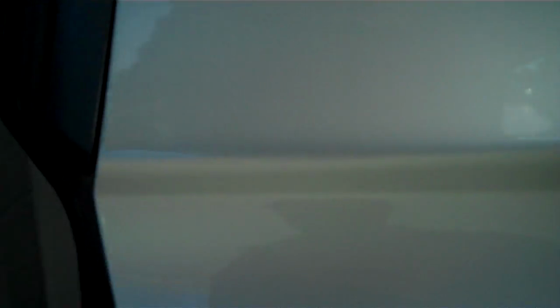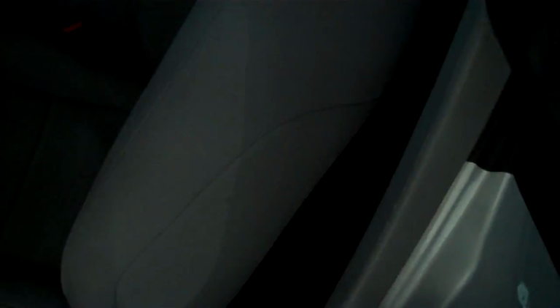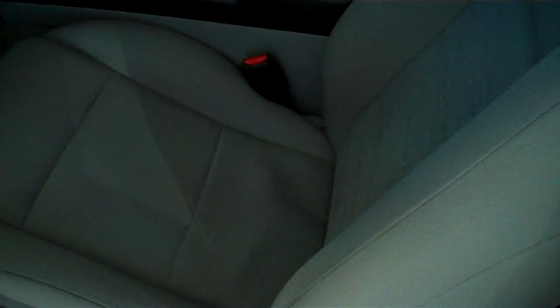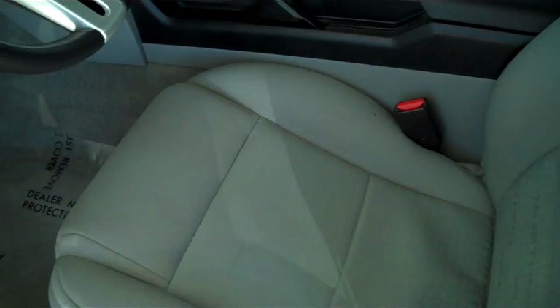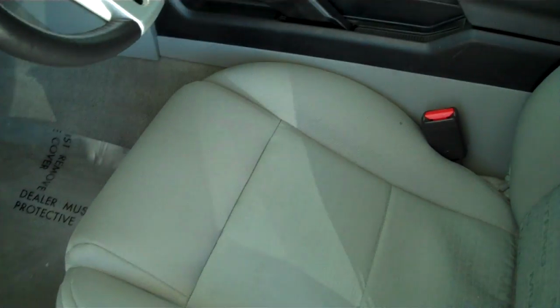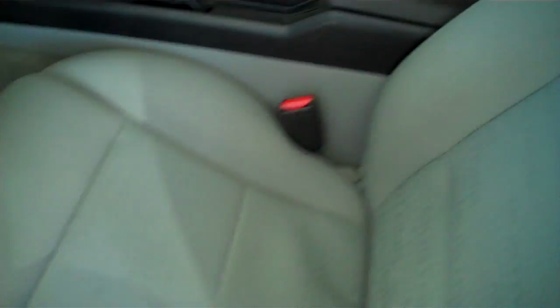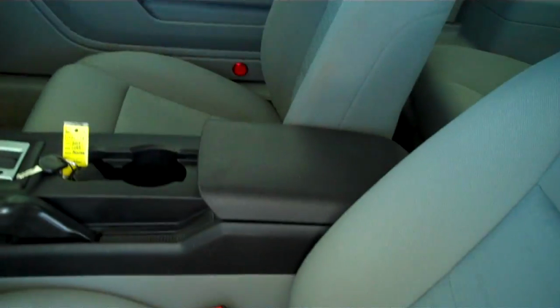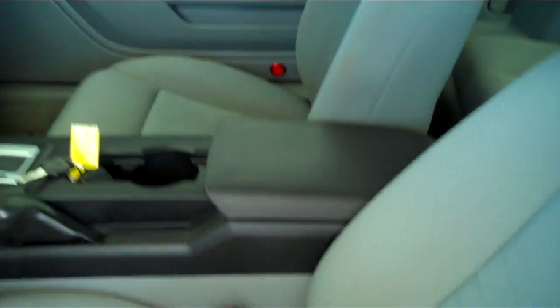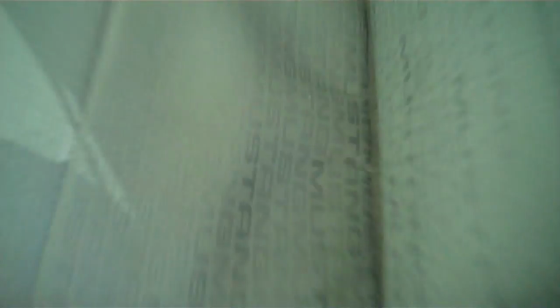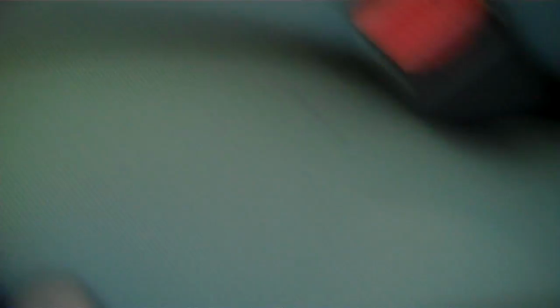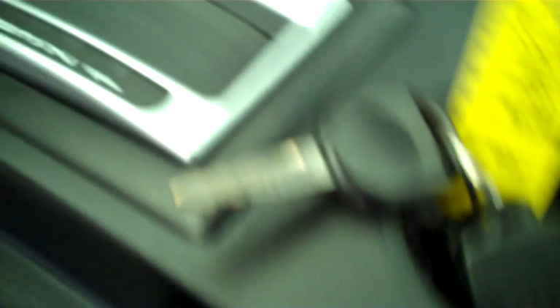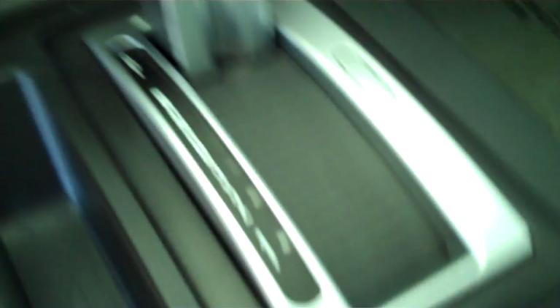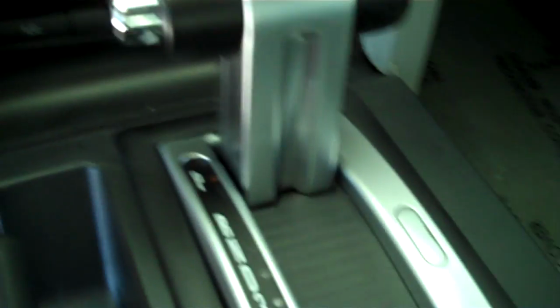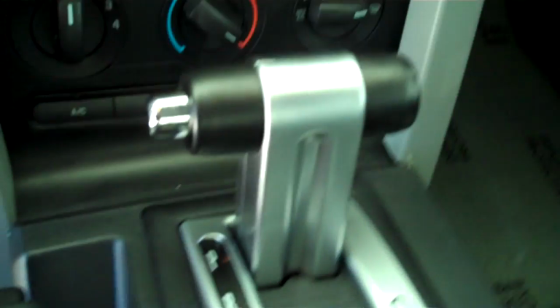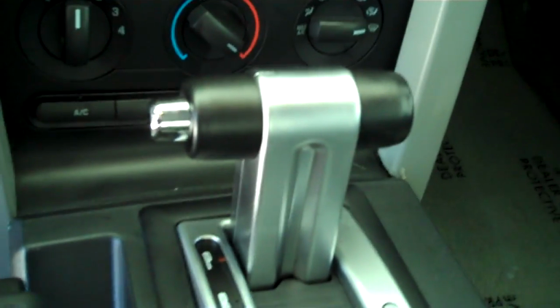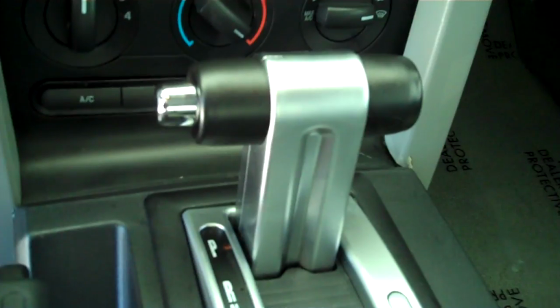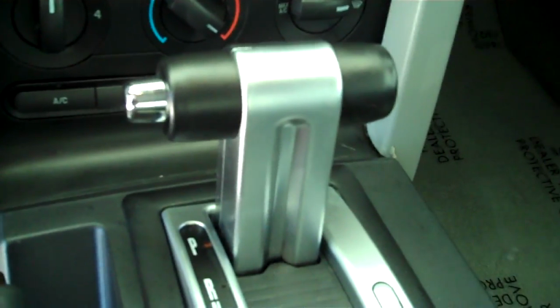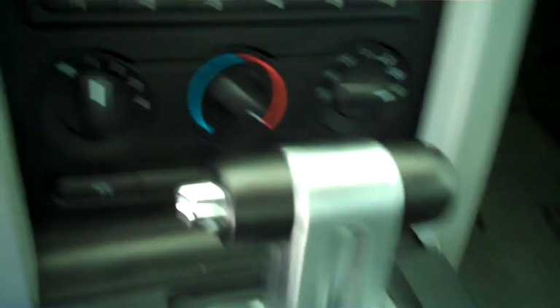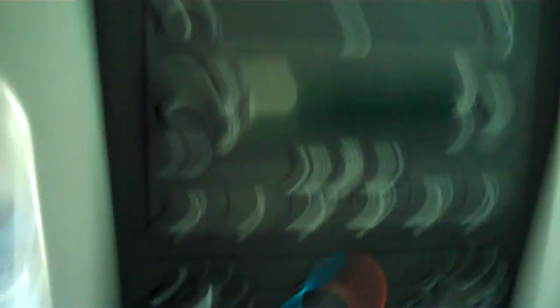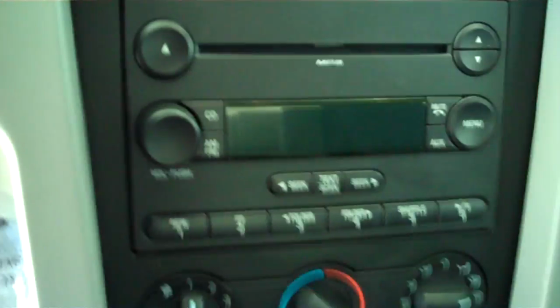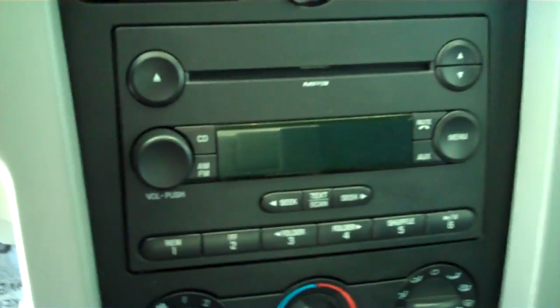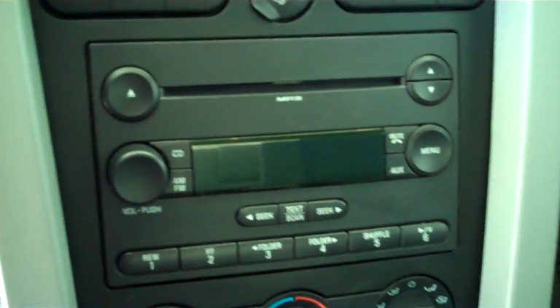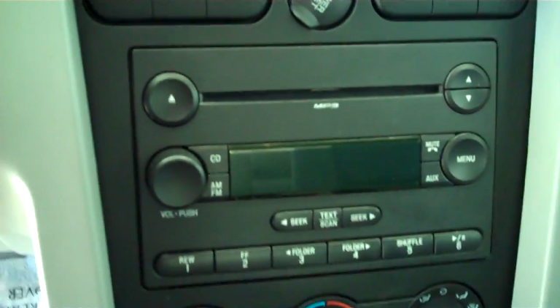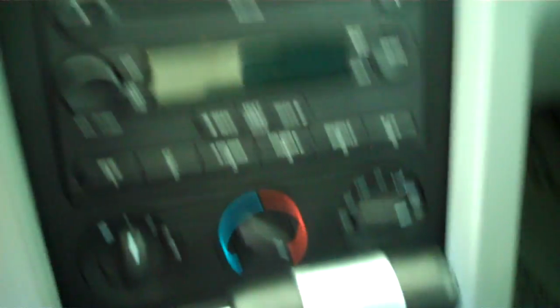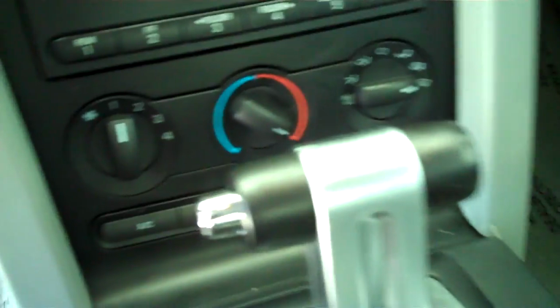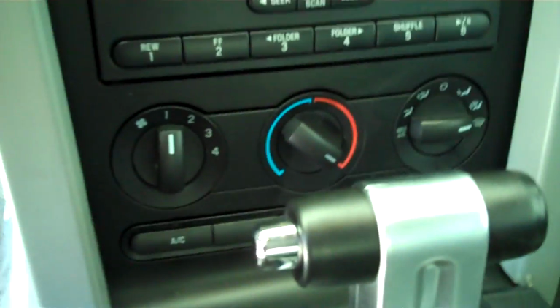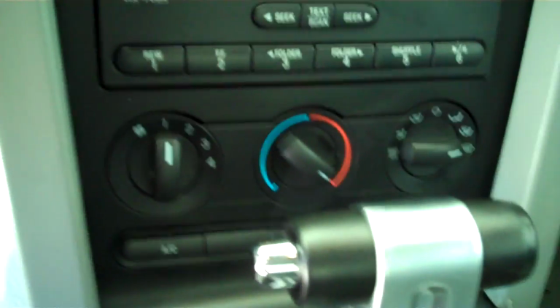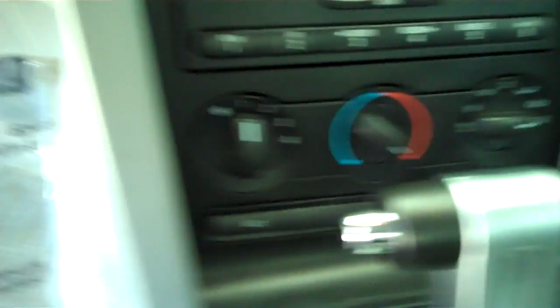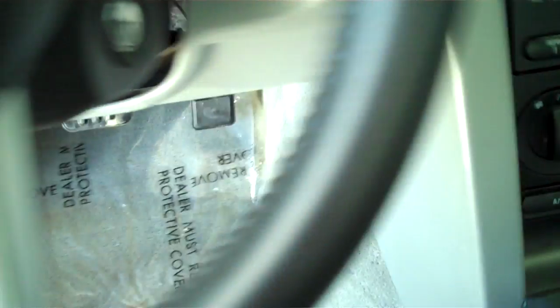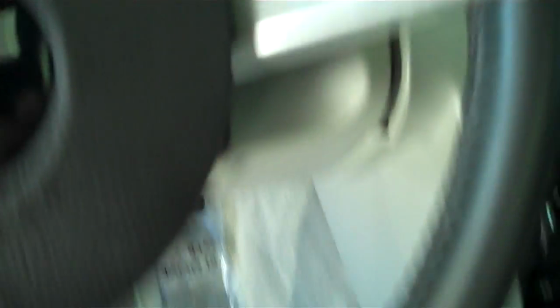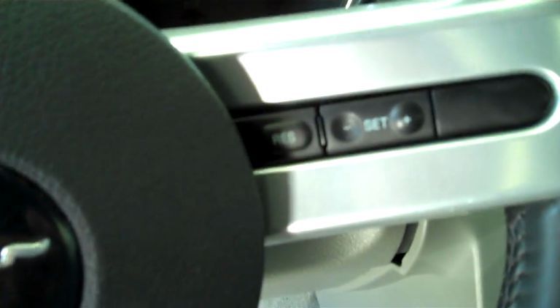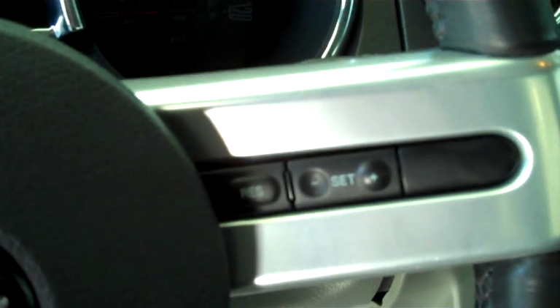It's got the gray cloth interior with bucket seats and console. It has automatic transmission shifters on the console. It has AM FM stereo radio with CD, both heating and air conditioning, and cruise control.